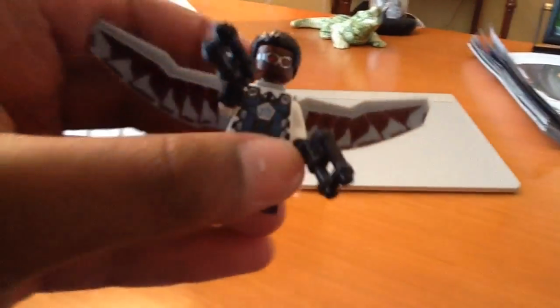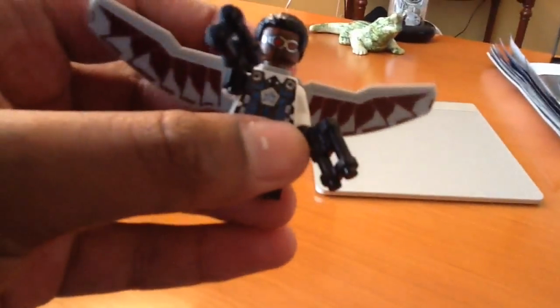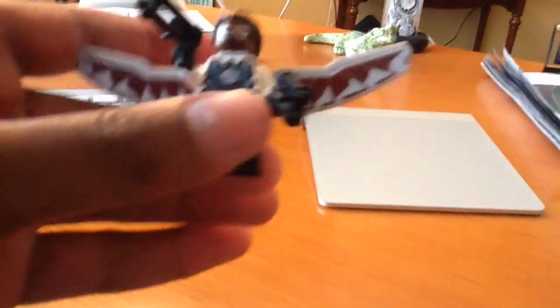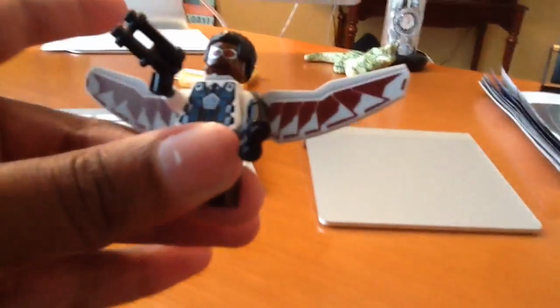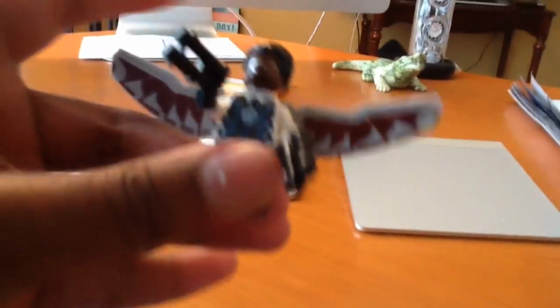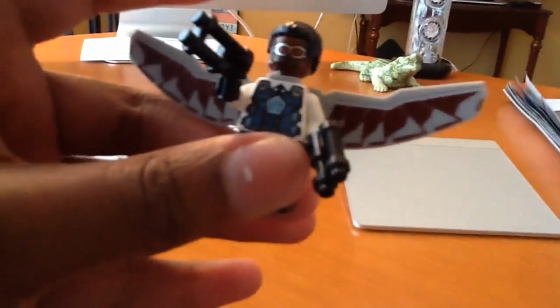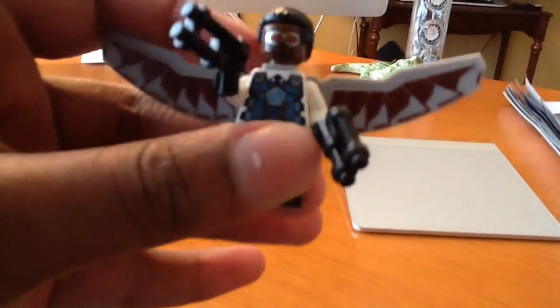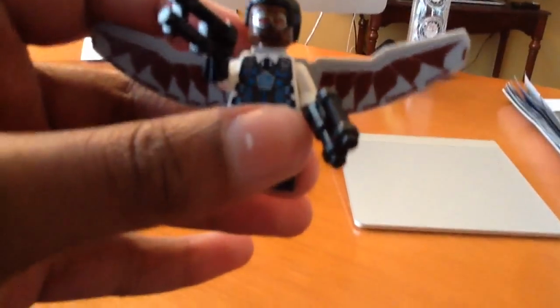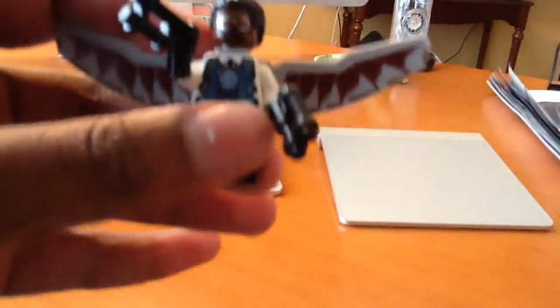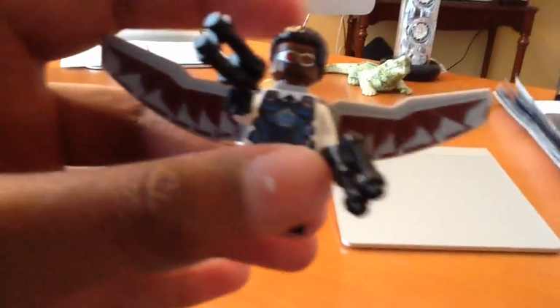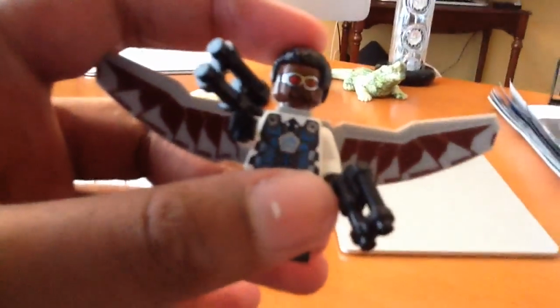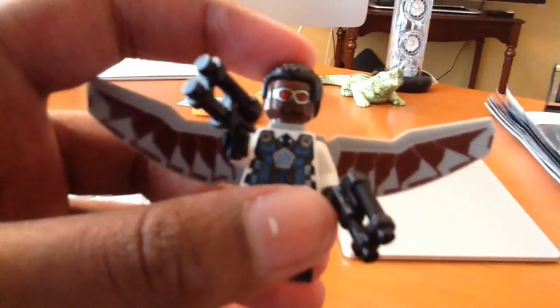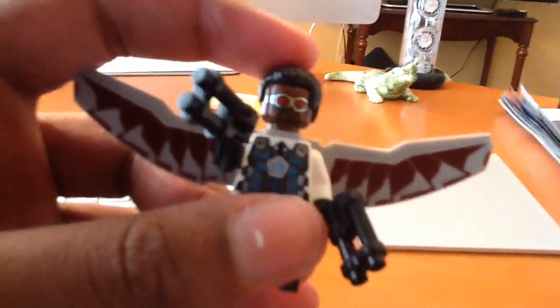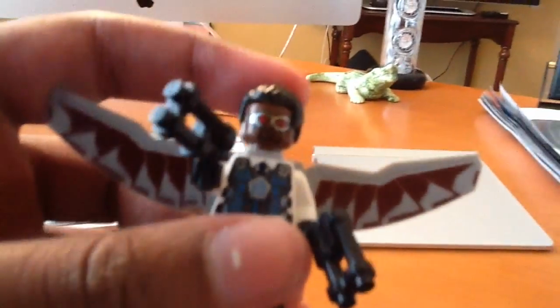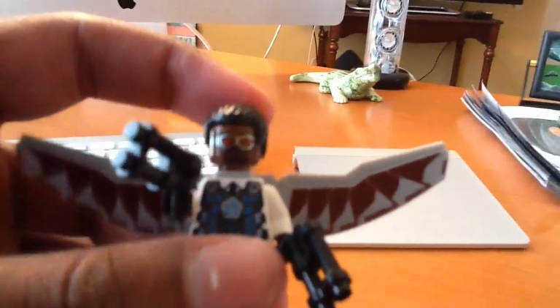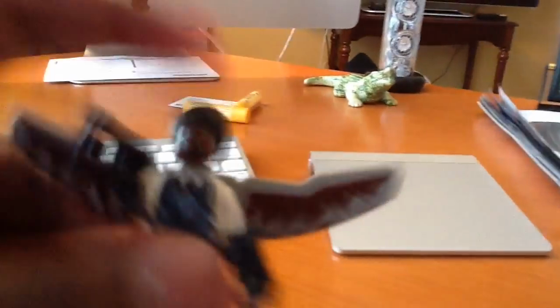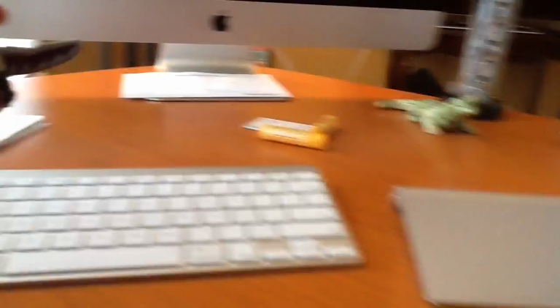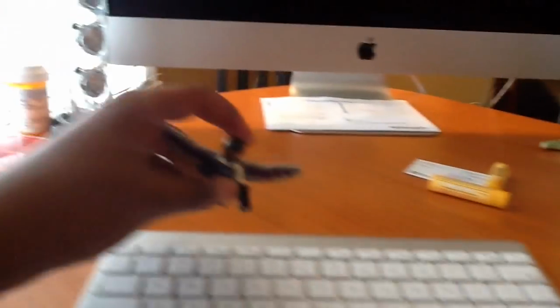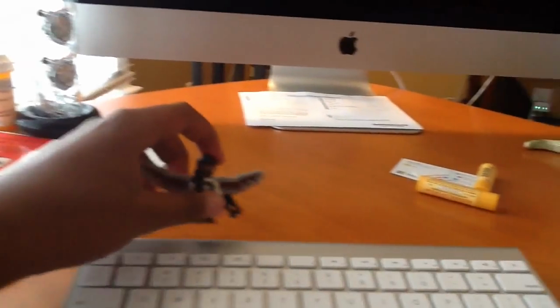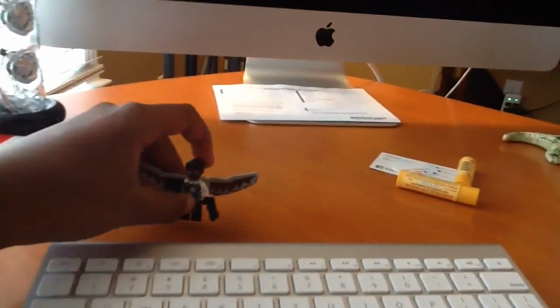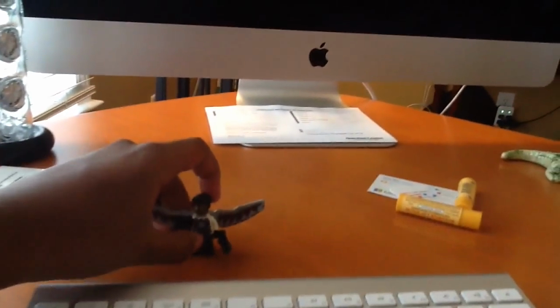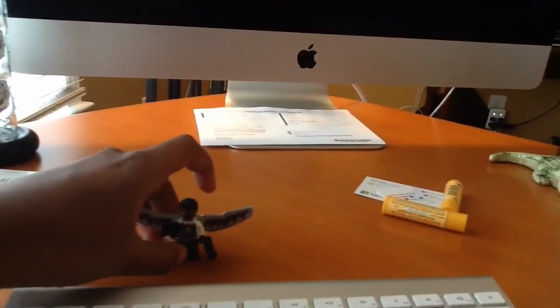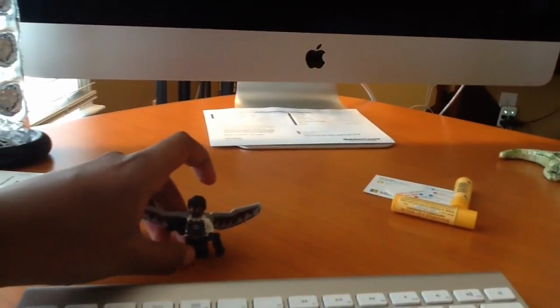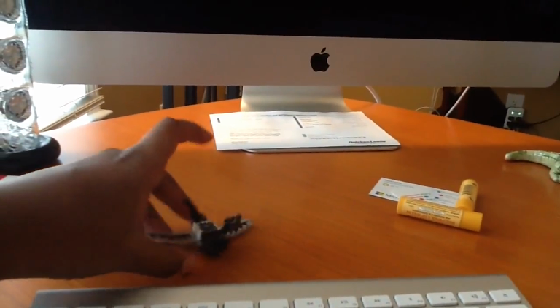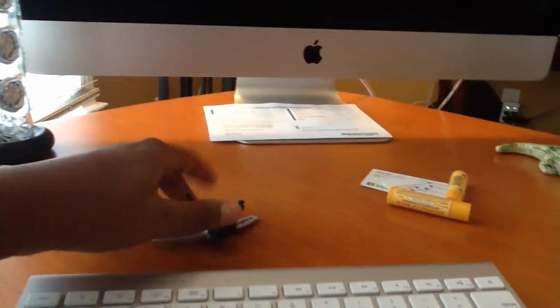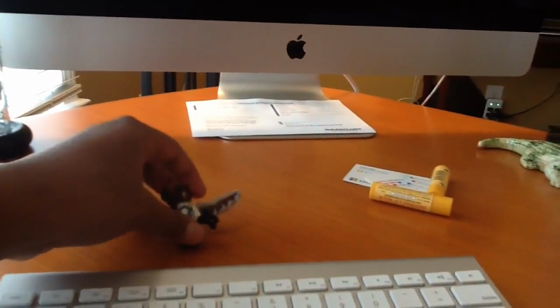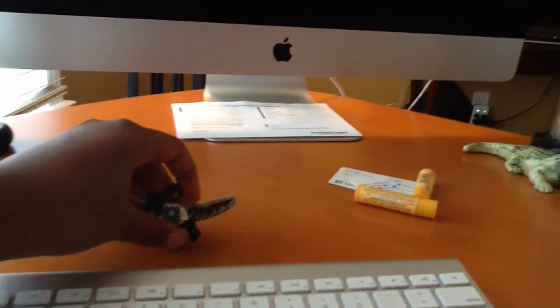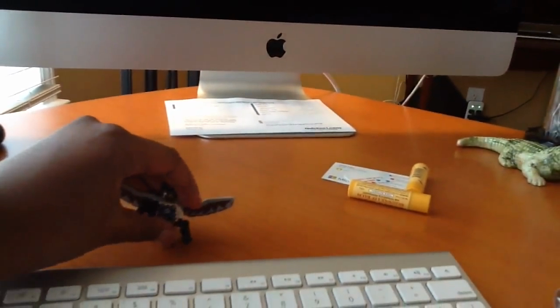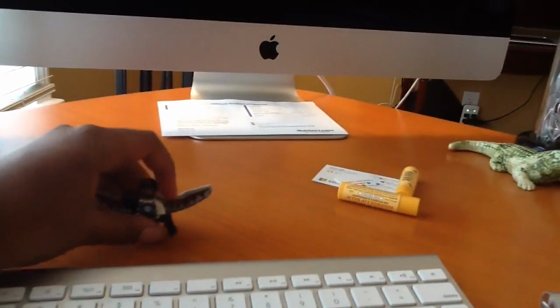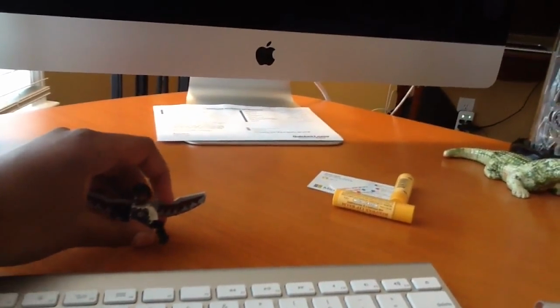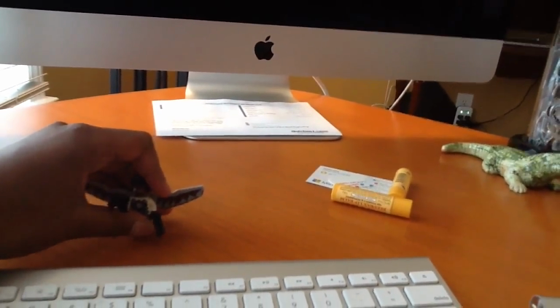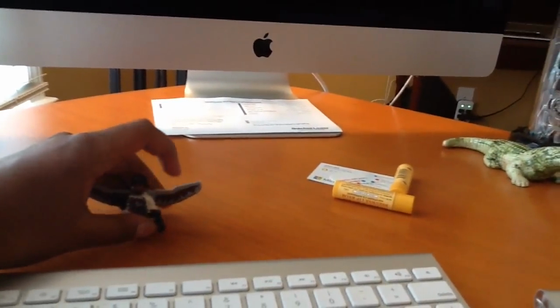I made it in this Winter Soldier version that you can see right here. Still a quick review for this minifigure.